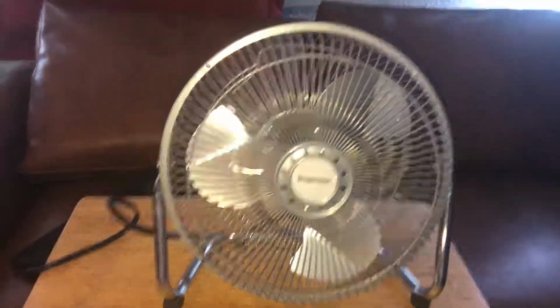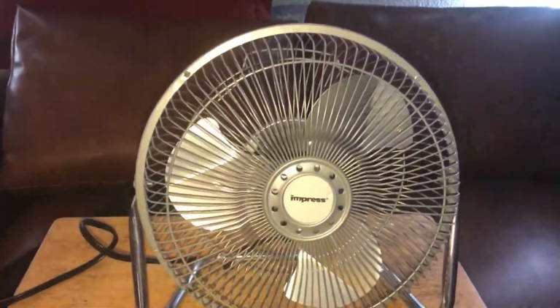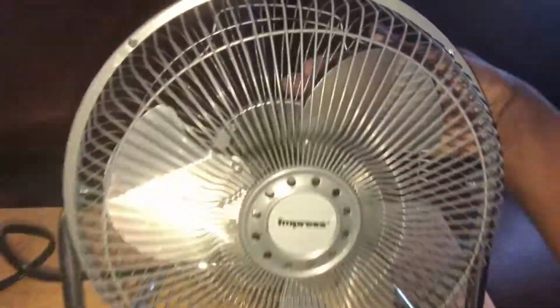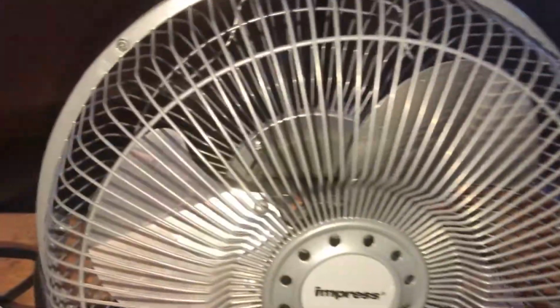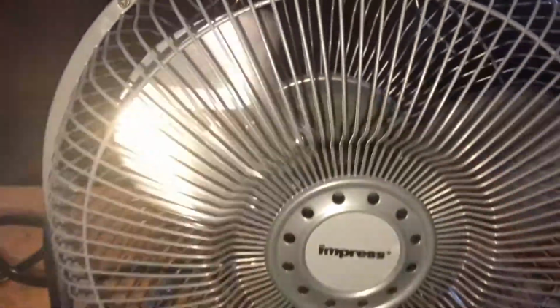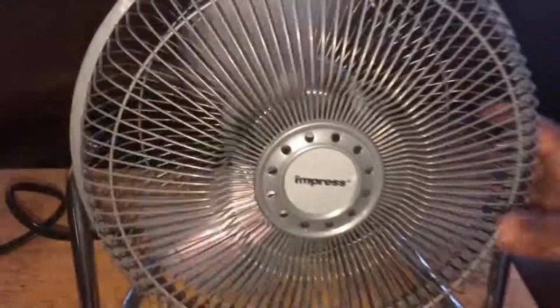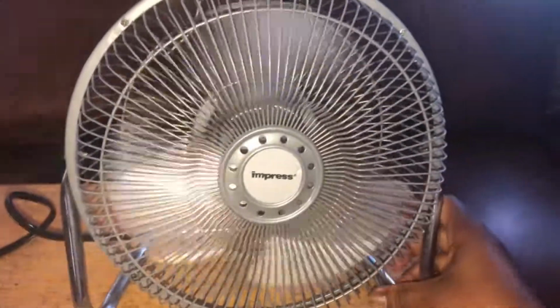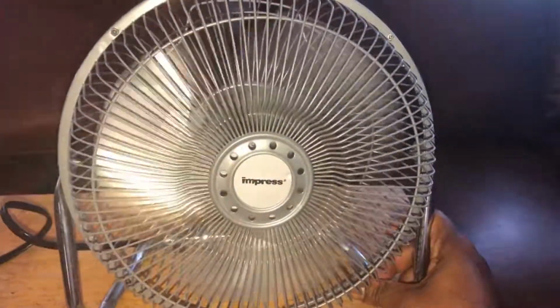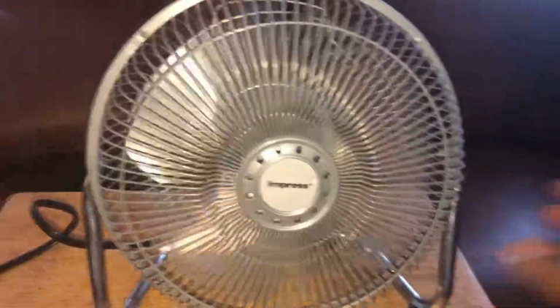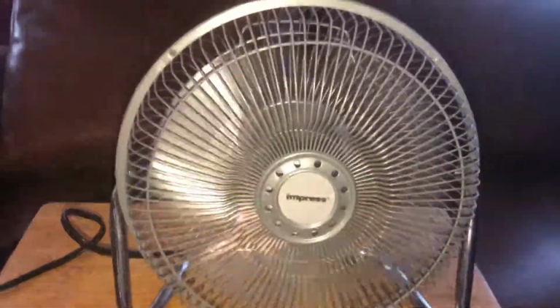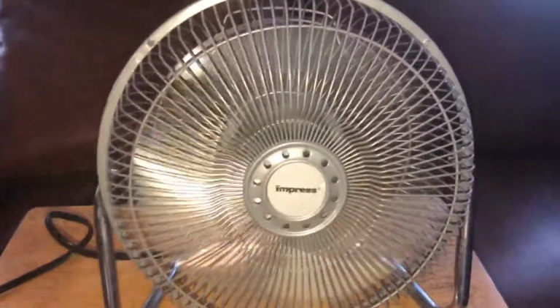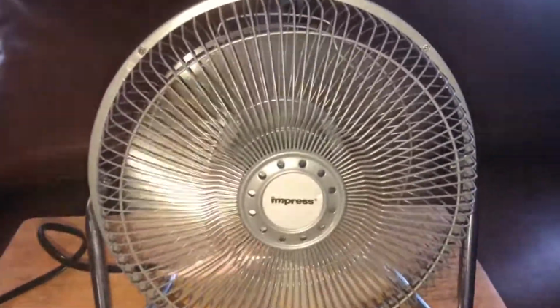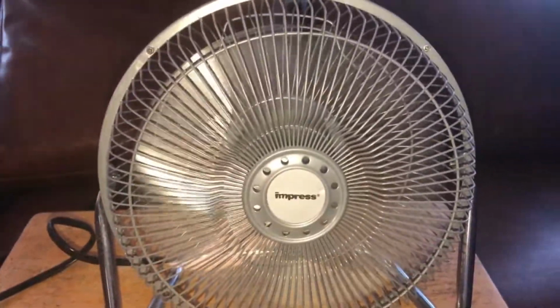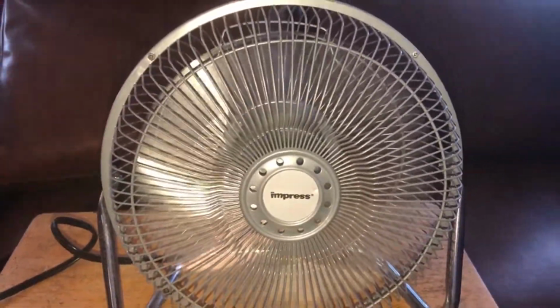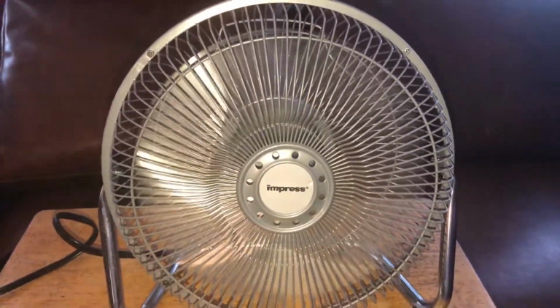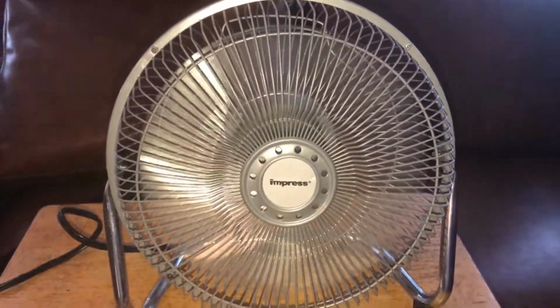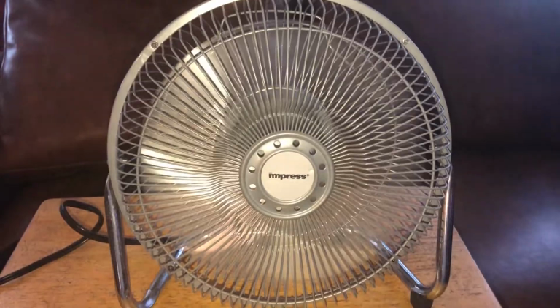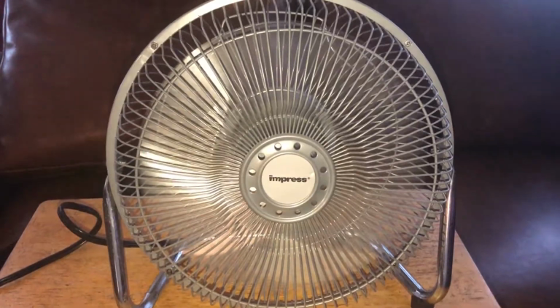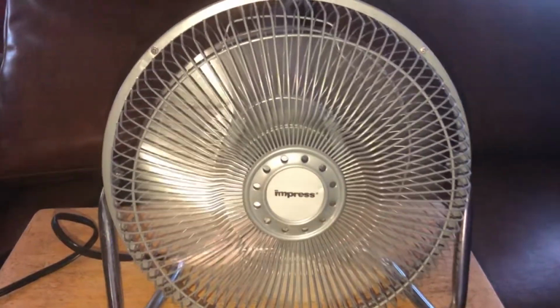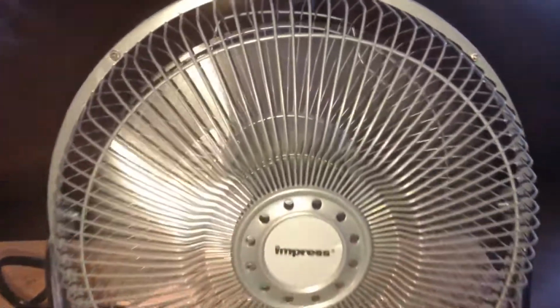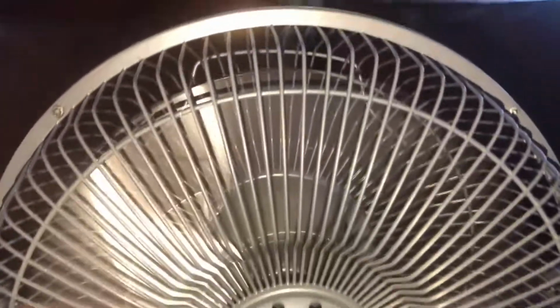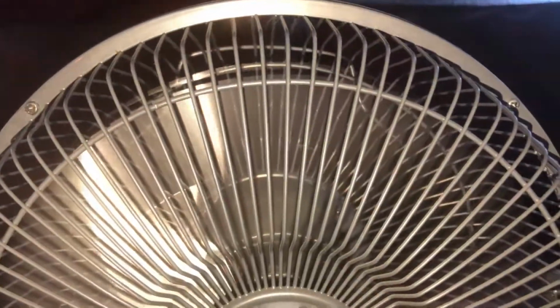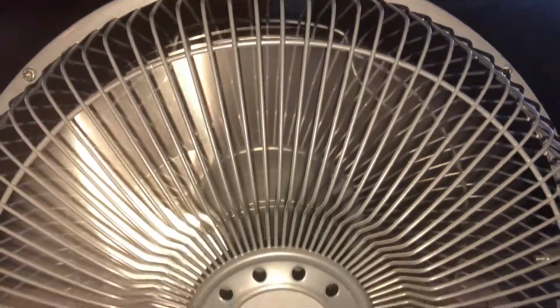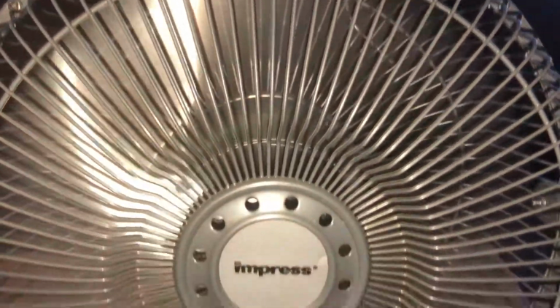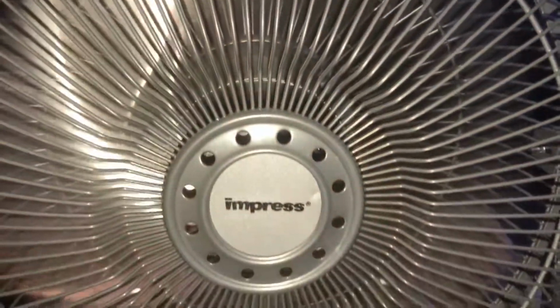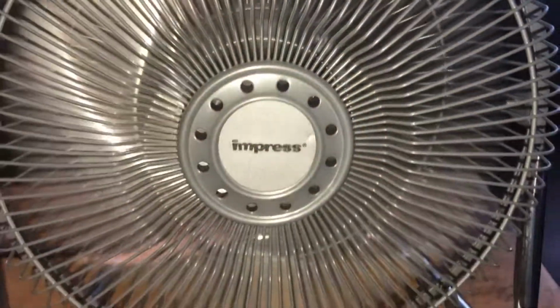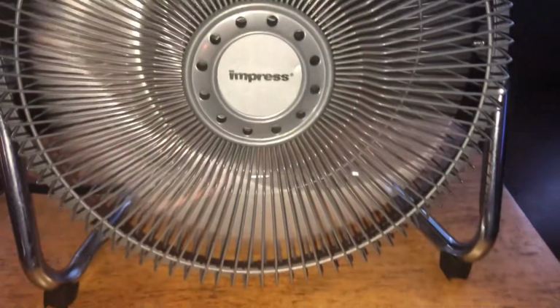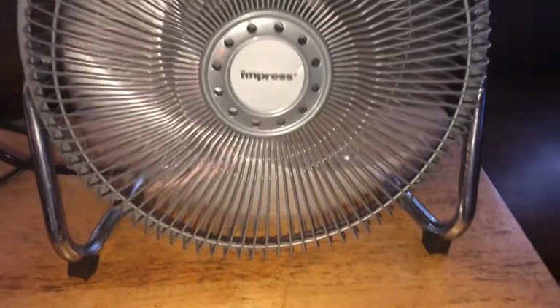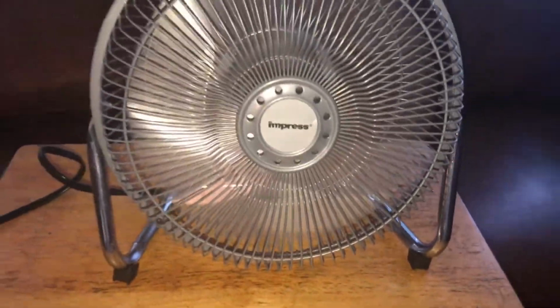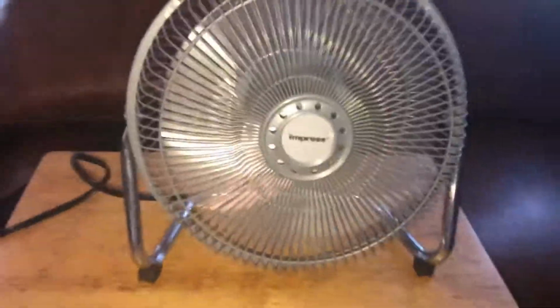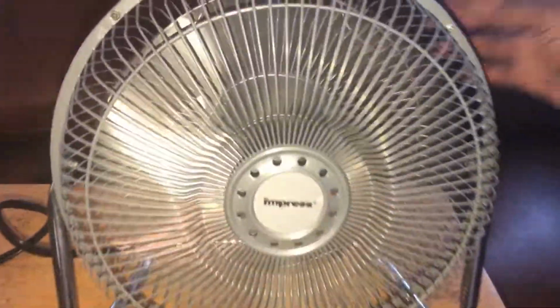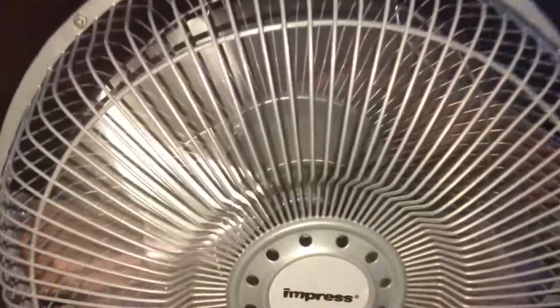Alright, now let's go ahead and run it. This is low speed. It's been a while since I used this one. You've seen the one at work — it is dirty. I've got two of them.